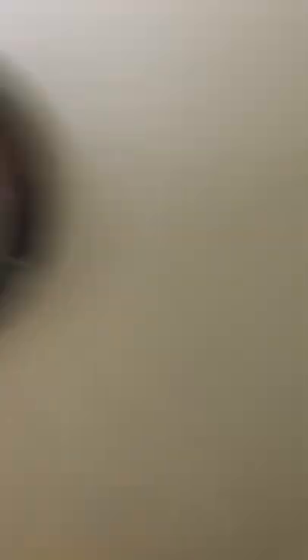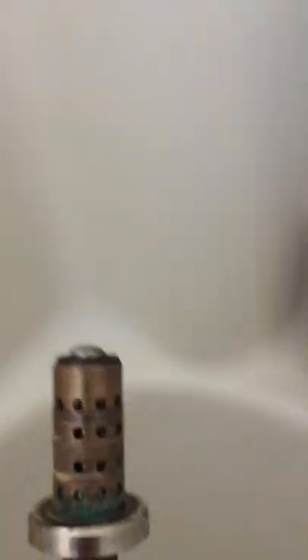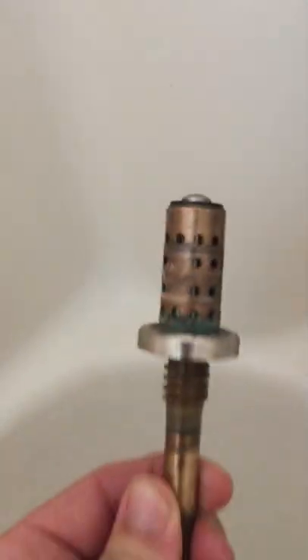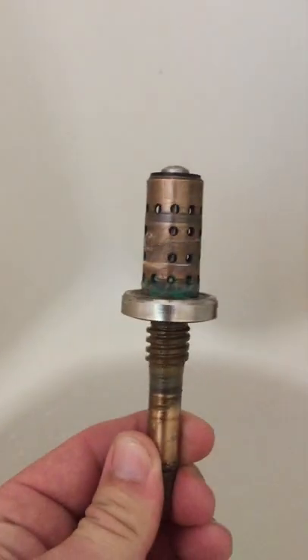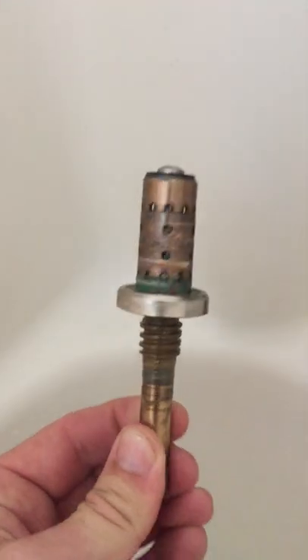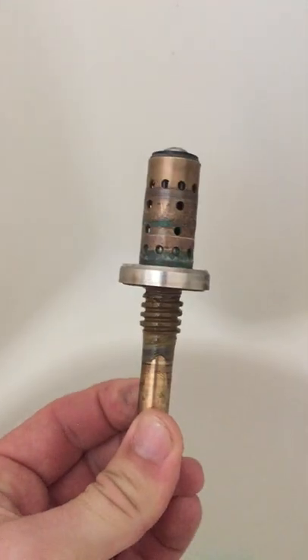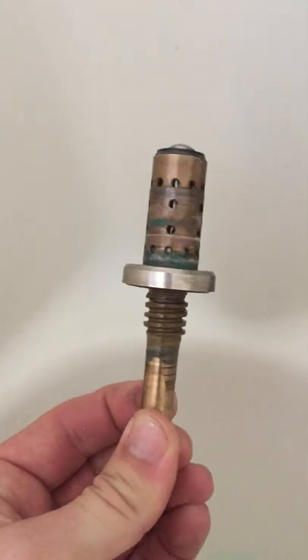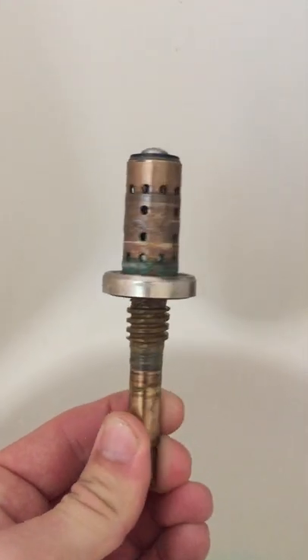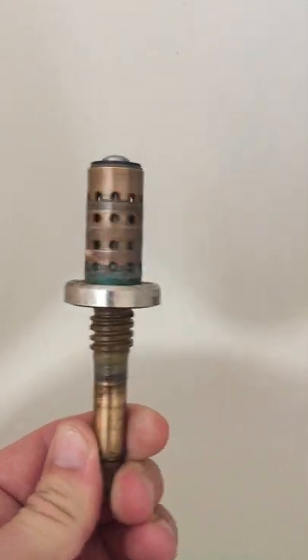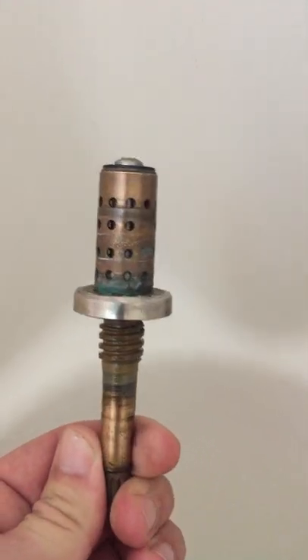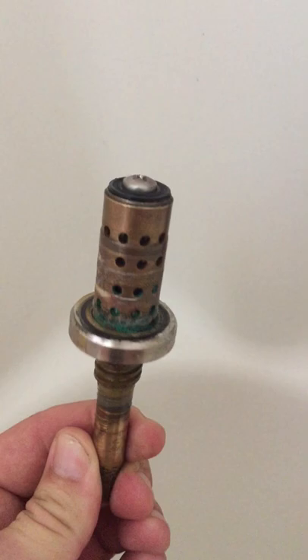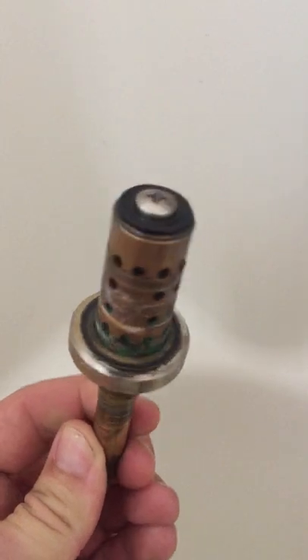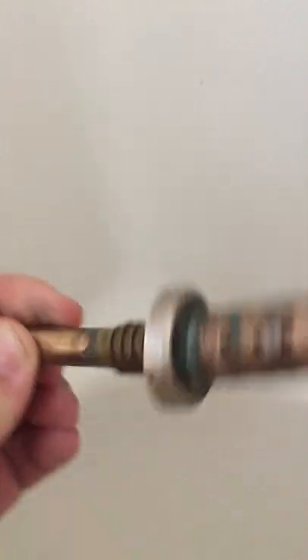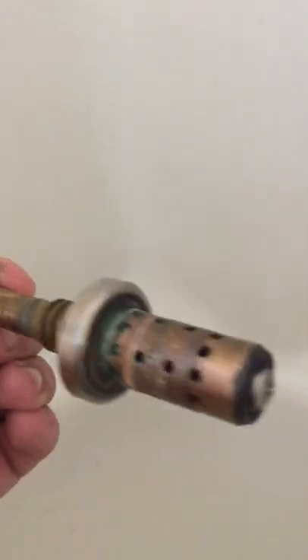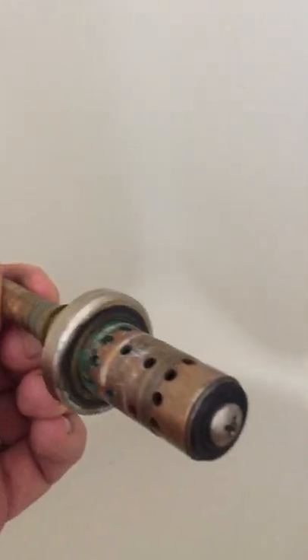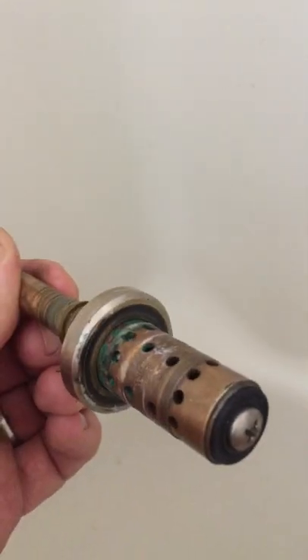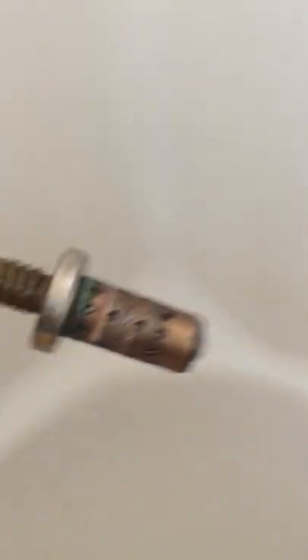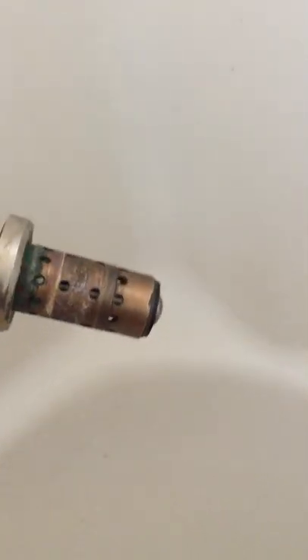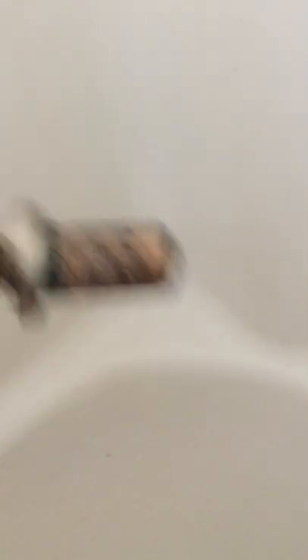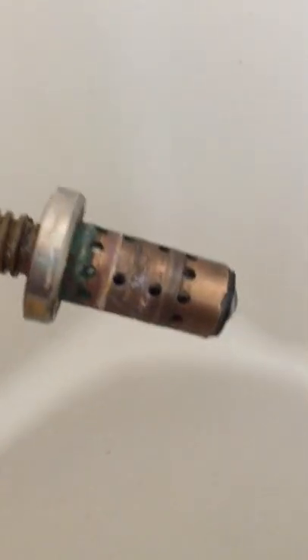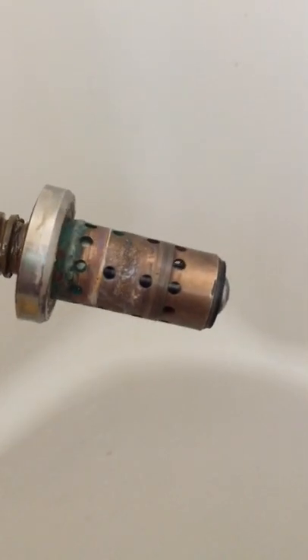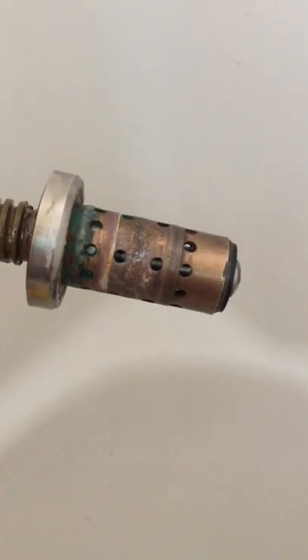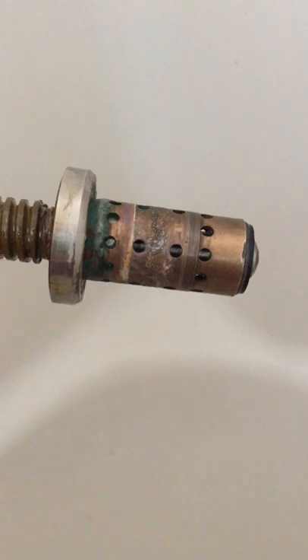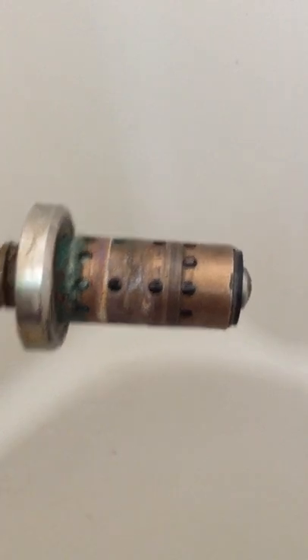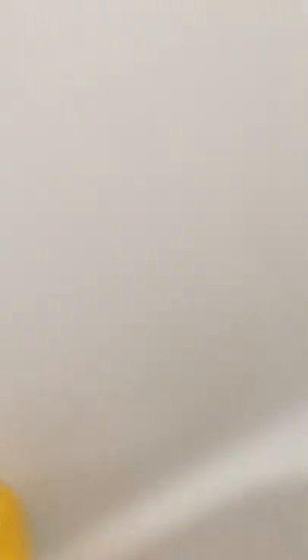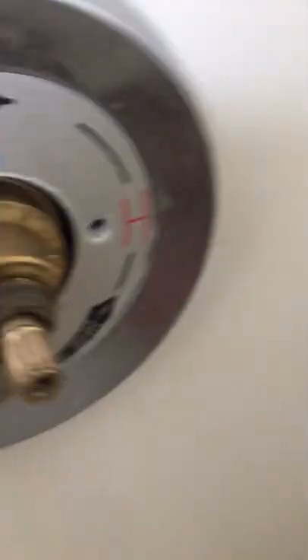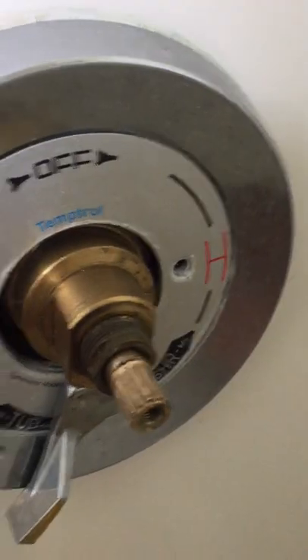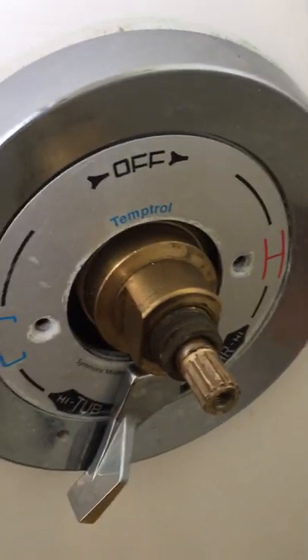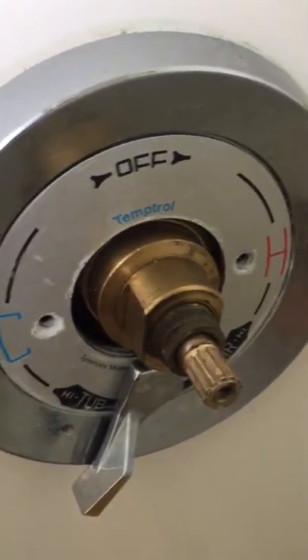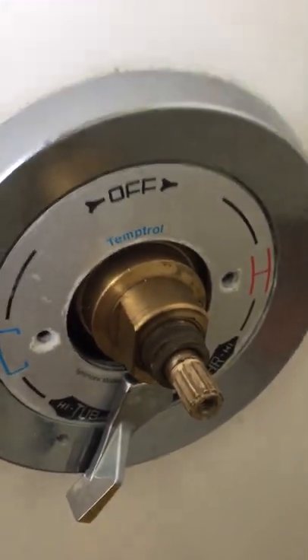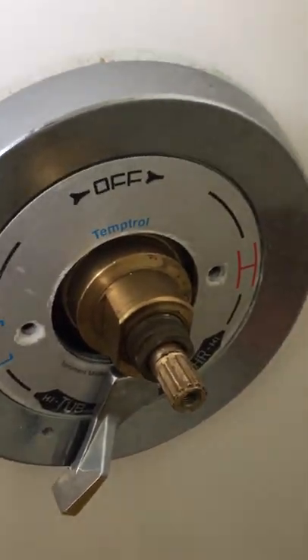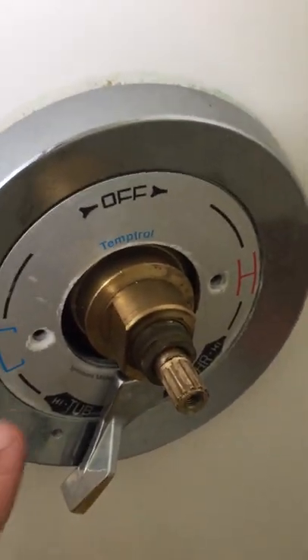Your problem is most likely this. This is the spindle. This one's suffered from some hard water or something — the little floaty thing in there is now seized. I just replaced it with this new one.